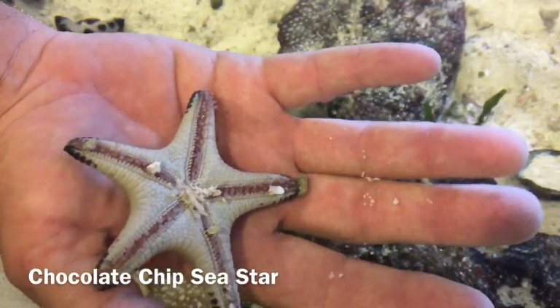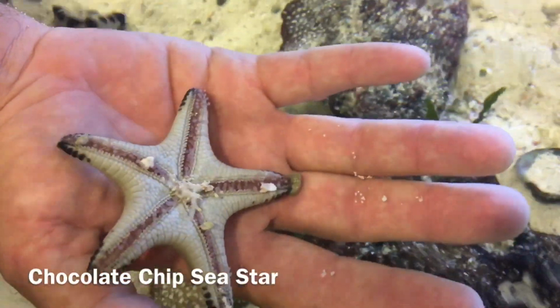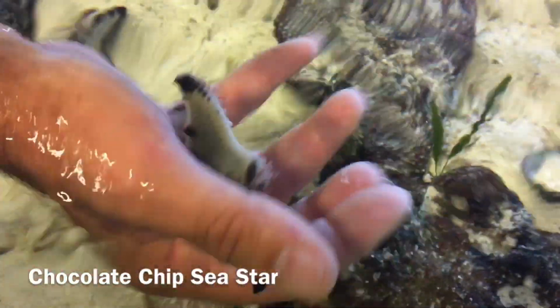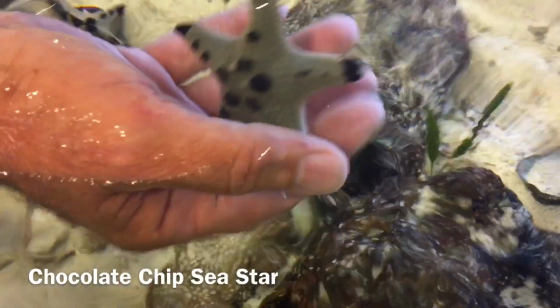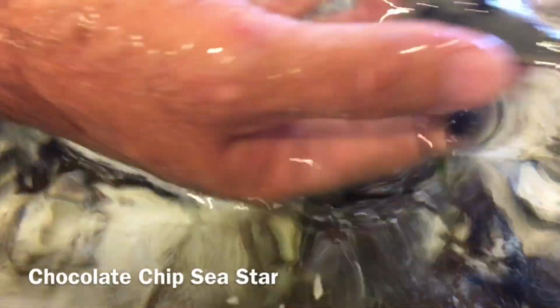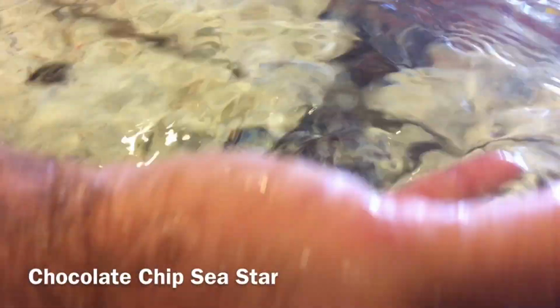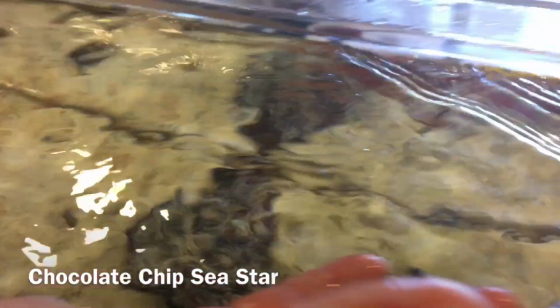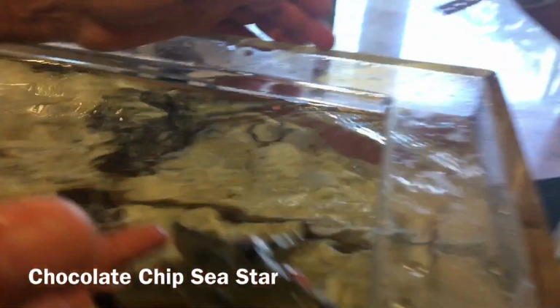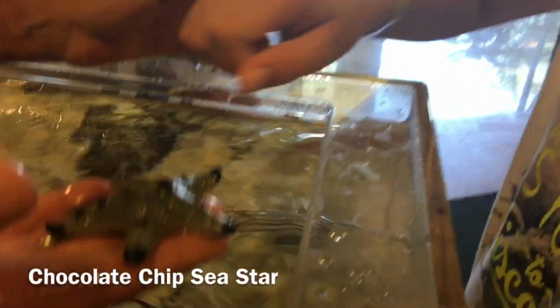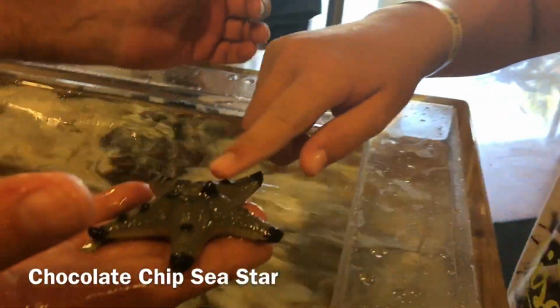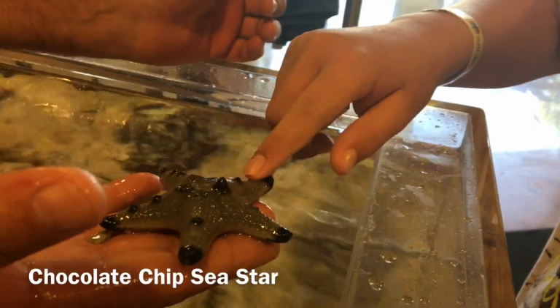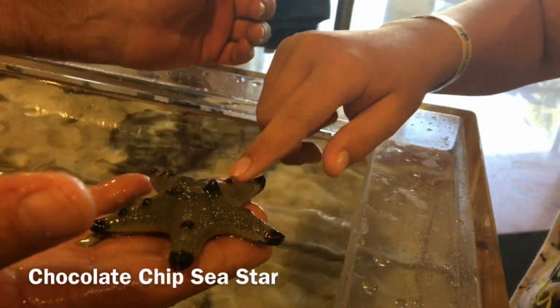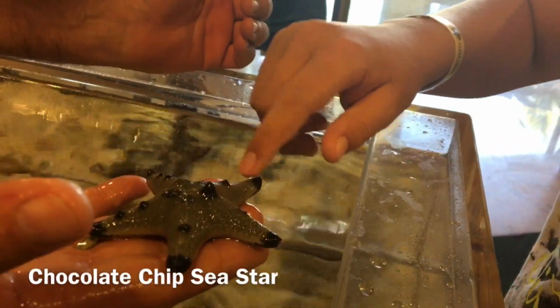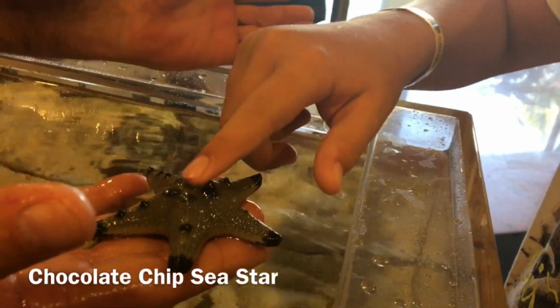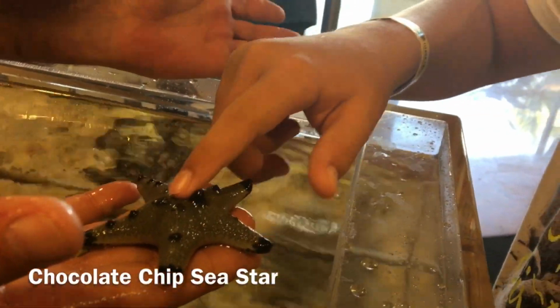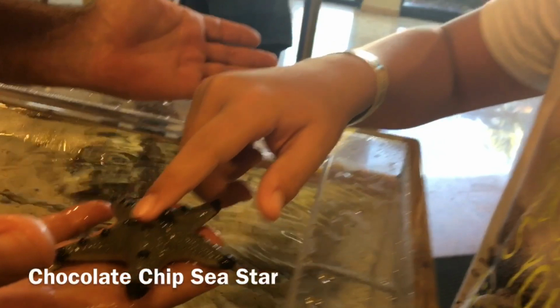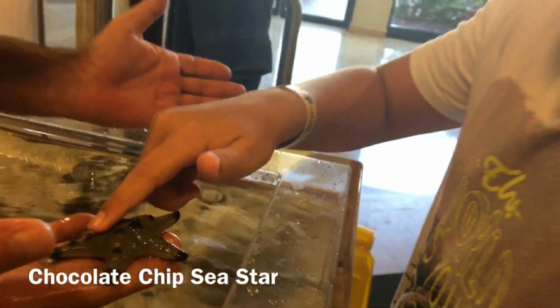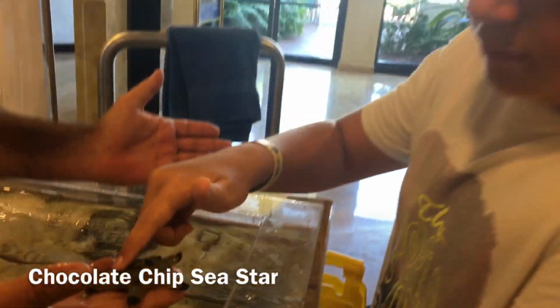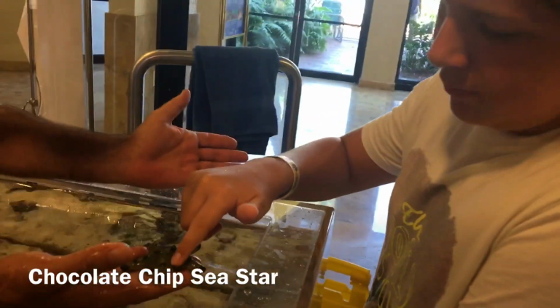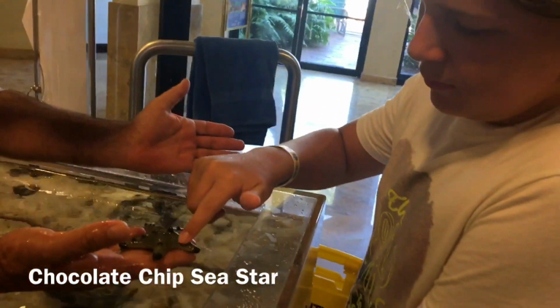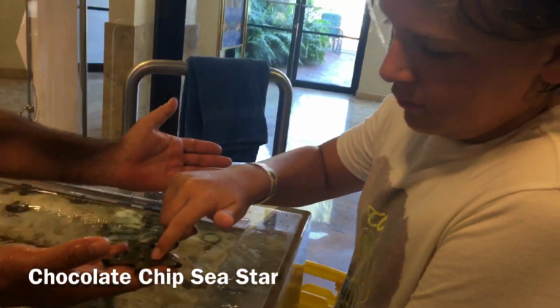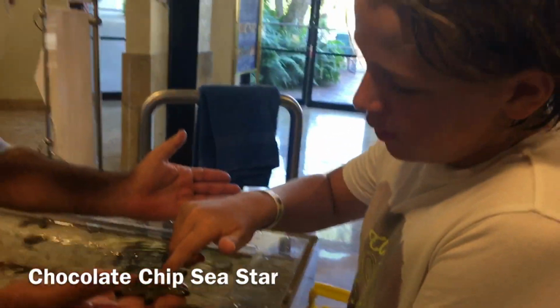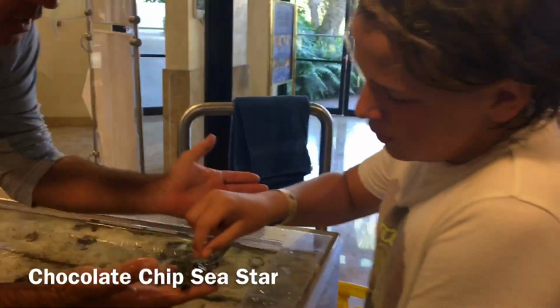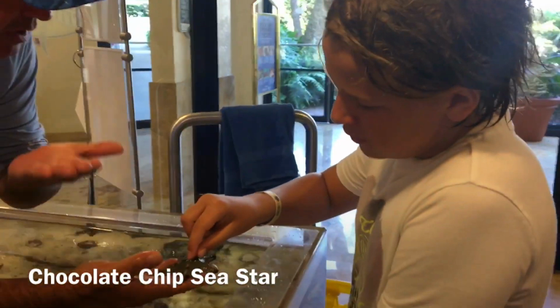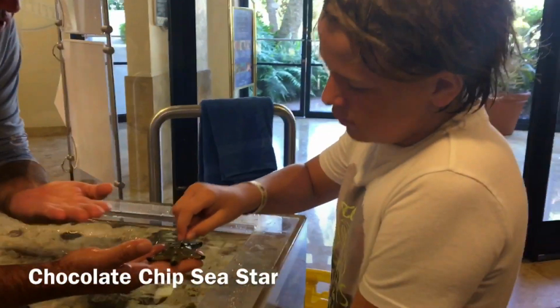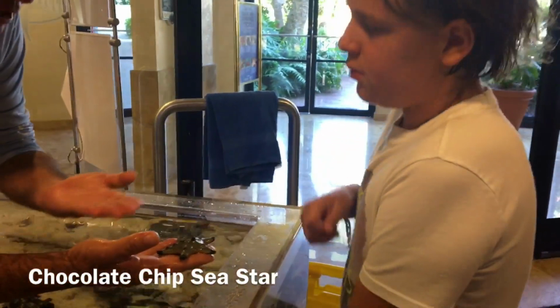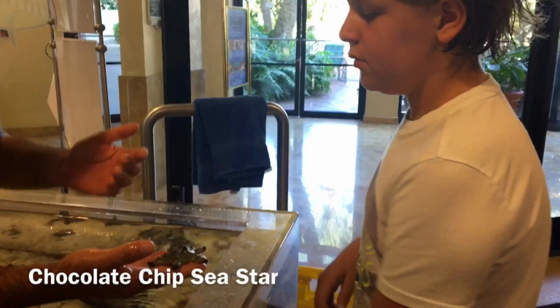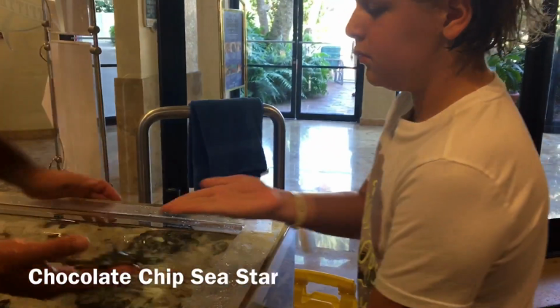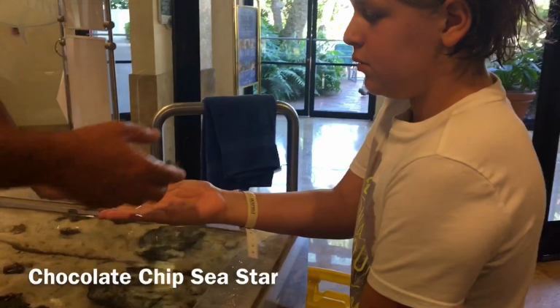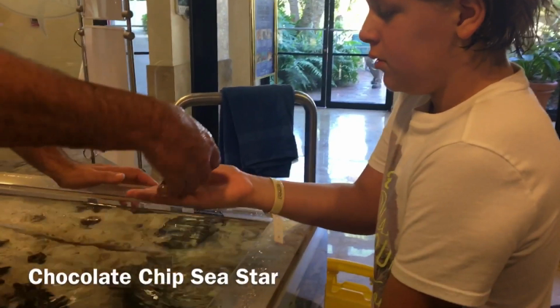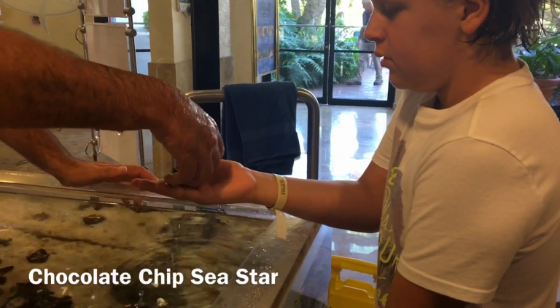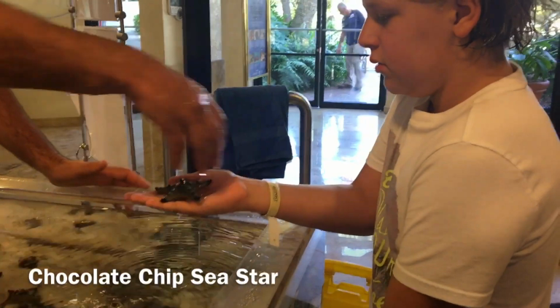Pretty weird, huh? Now you can take one finger and rub the arms and the horns here. It kind of feels like a mild sandpaper or maybe a hard plastic. Now what I need is a flat open hand up over the water — and there you go.